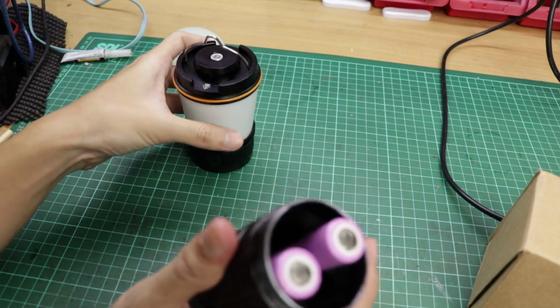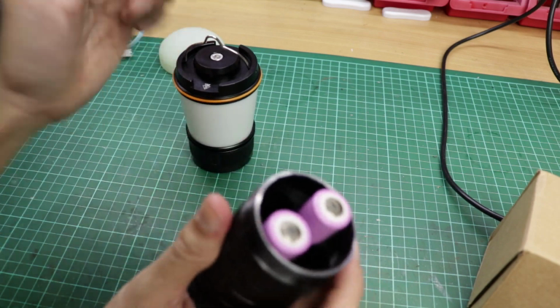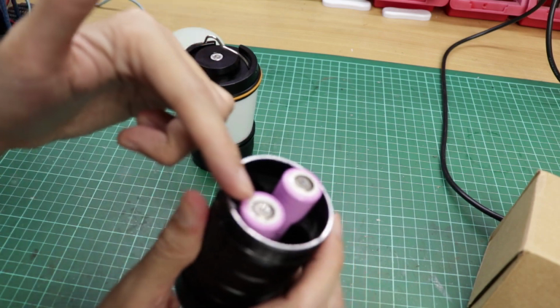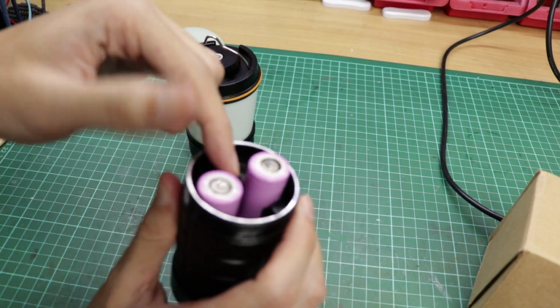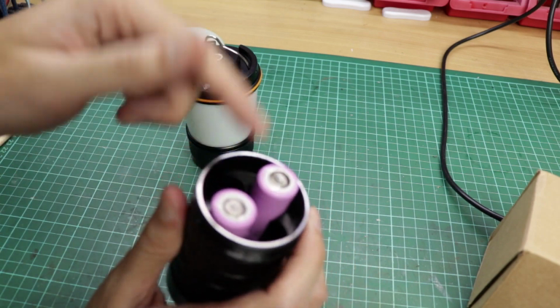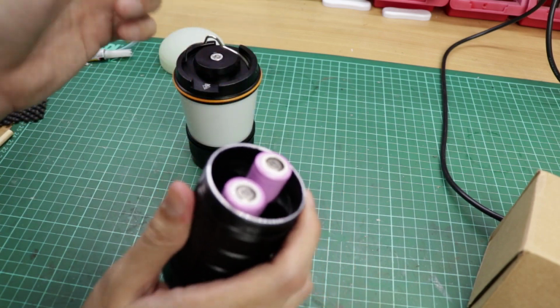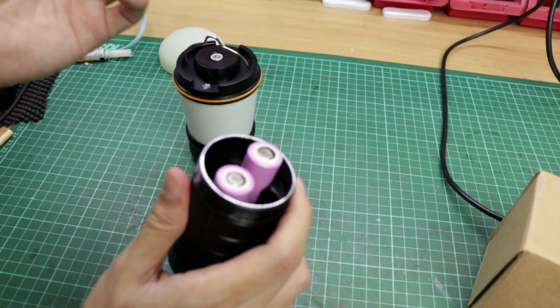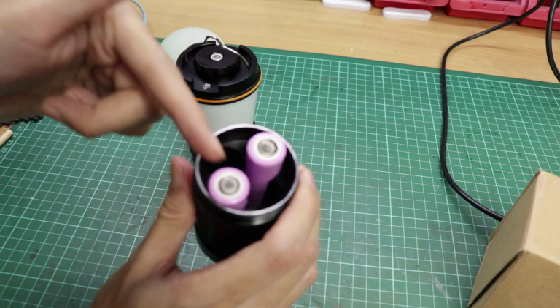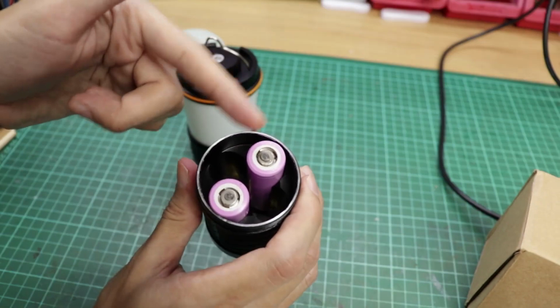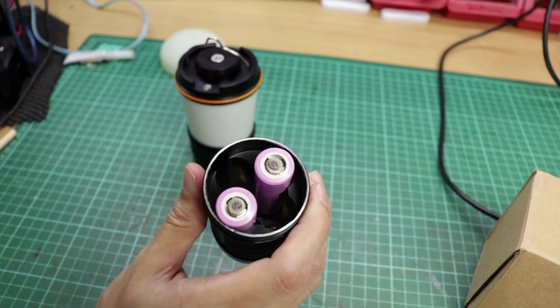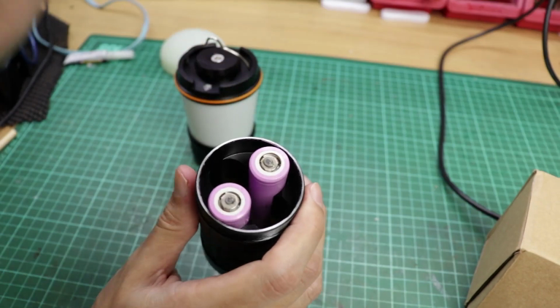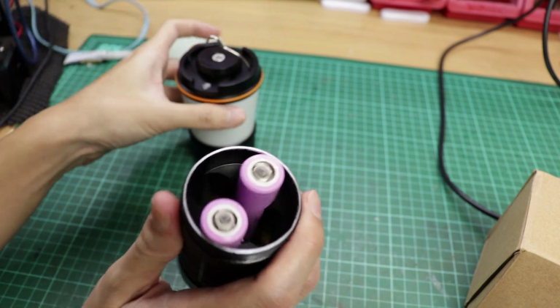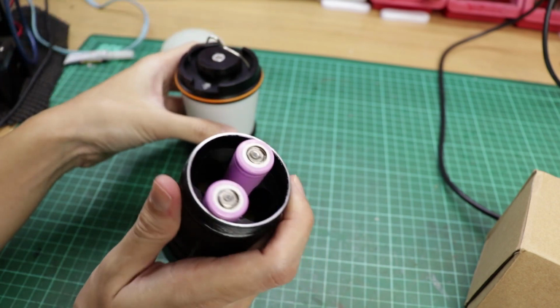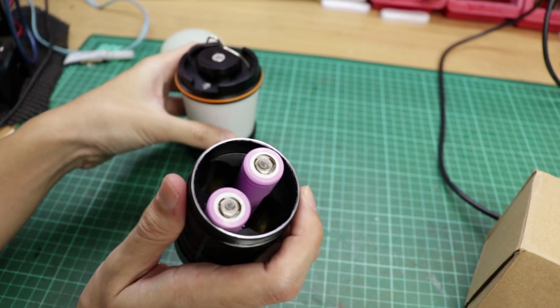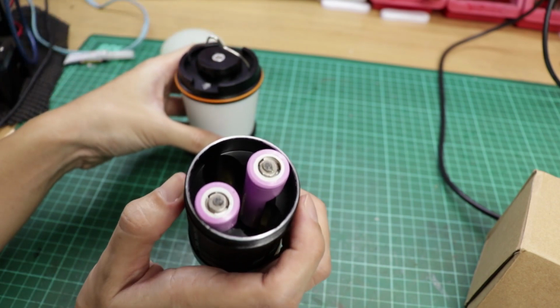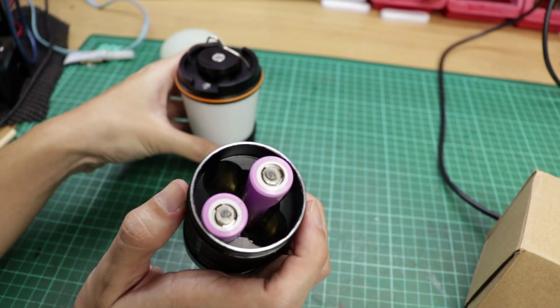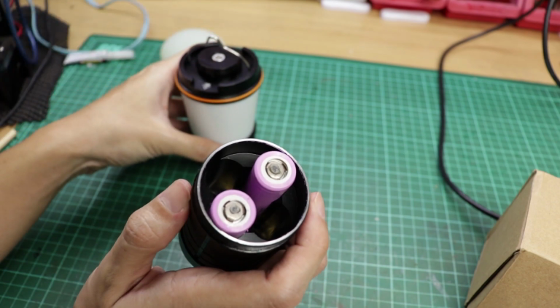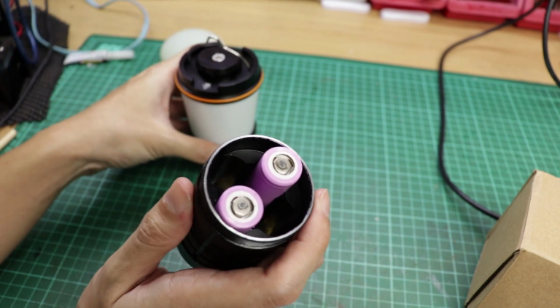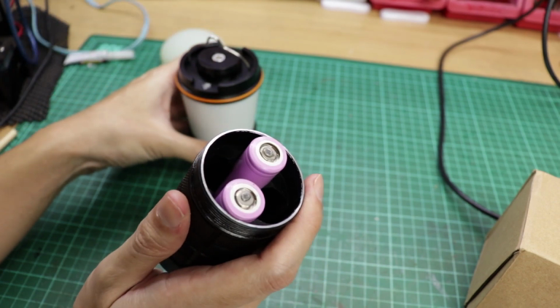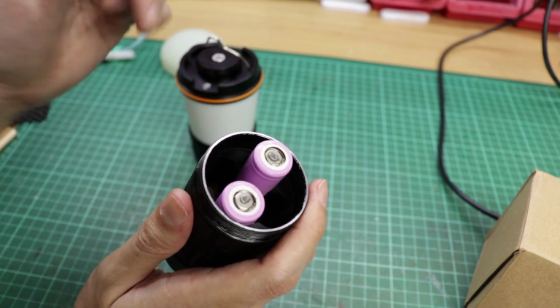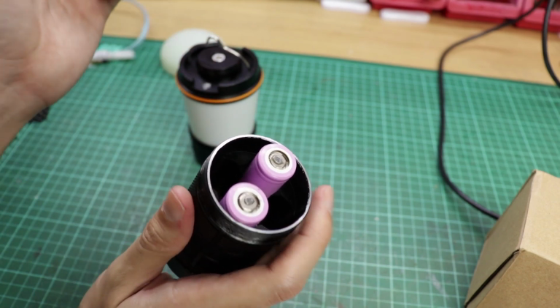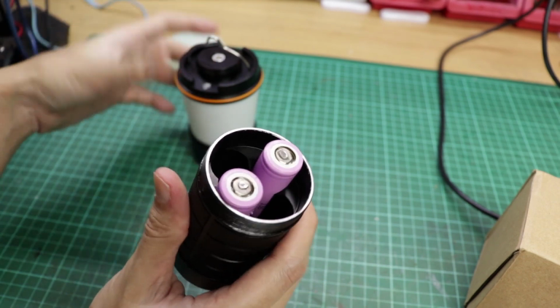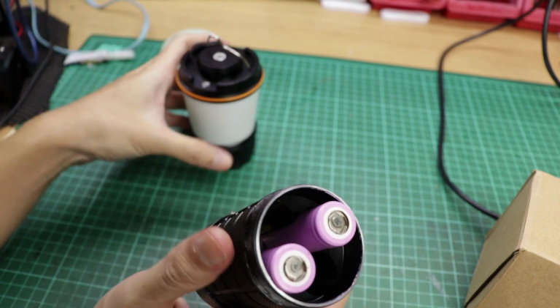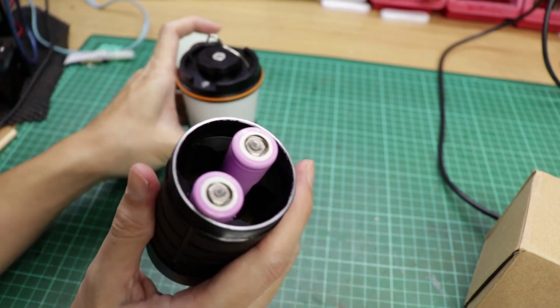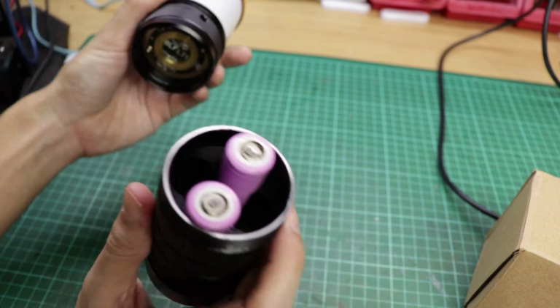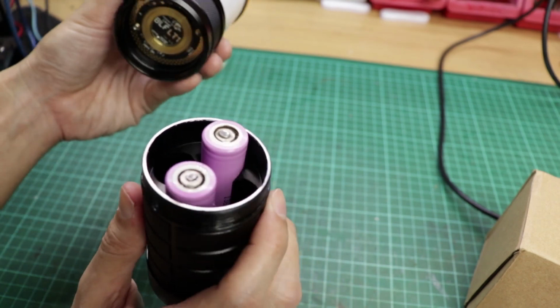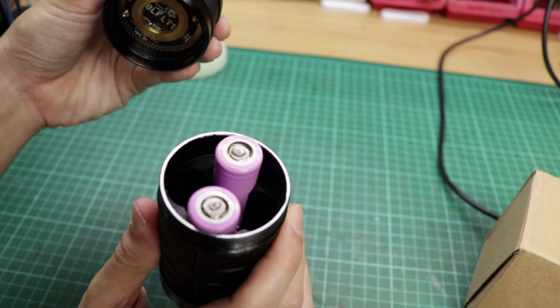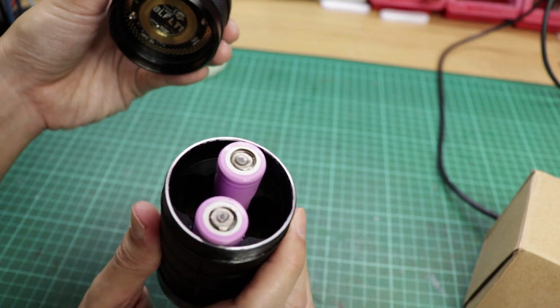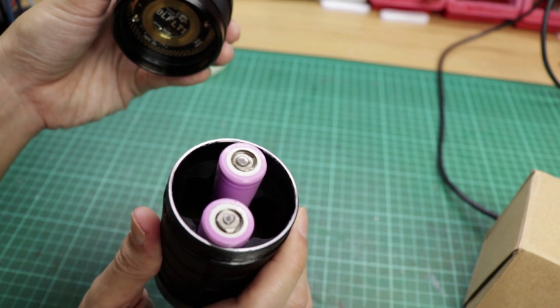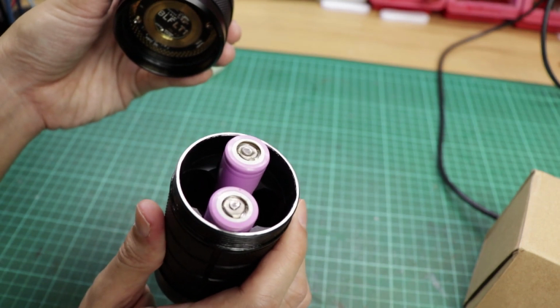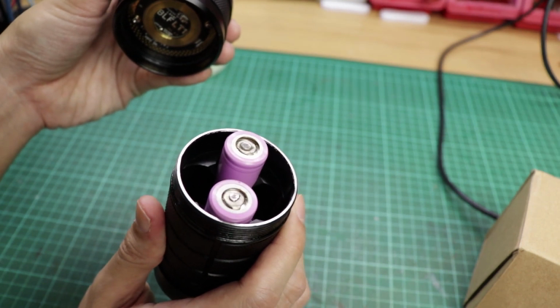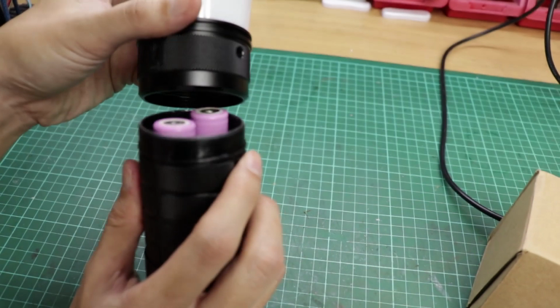You can use one, two, three, or four batteries. I'll use two because it's lighter, and two is enough run time for me.